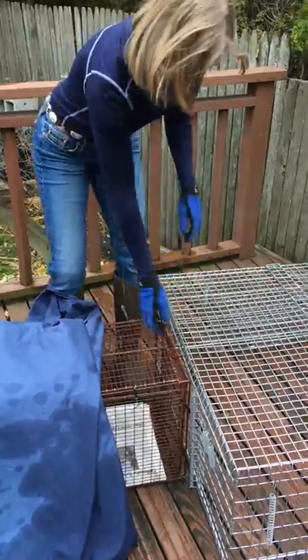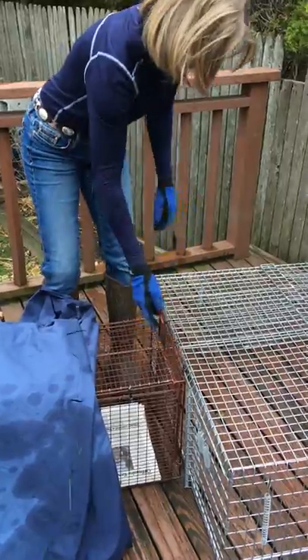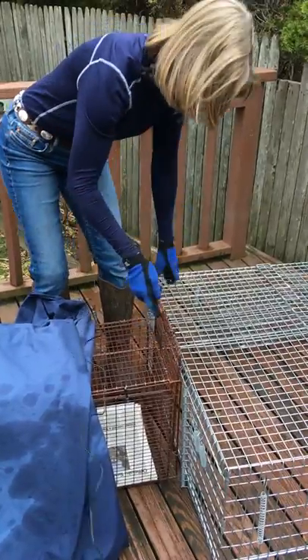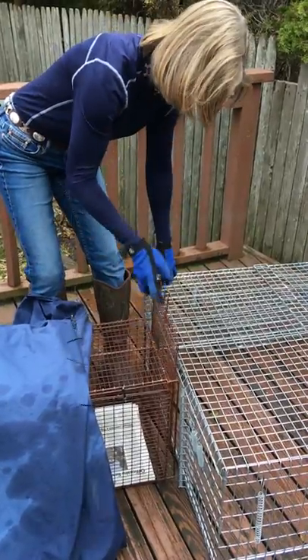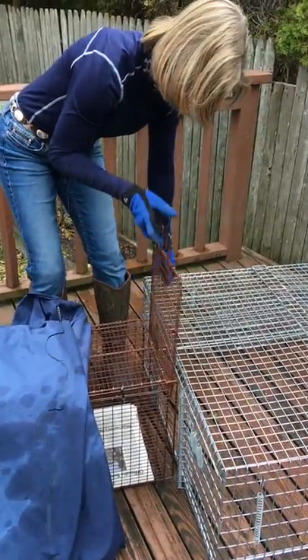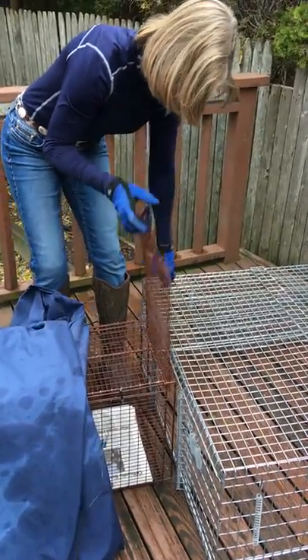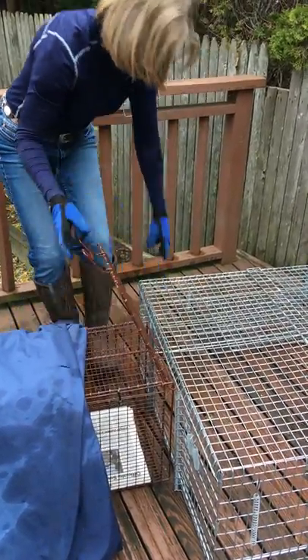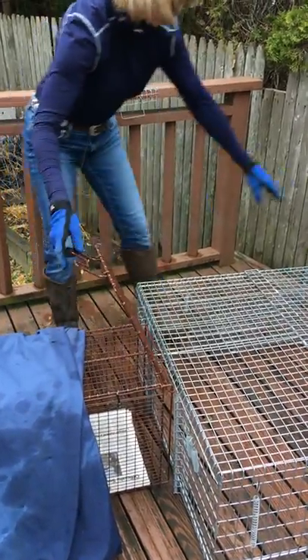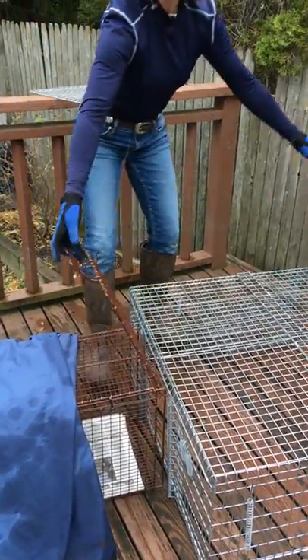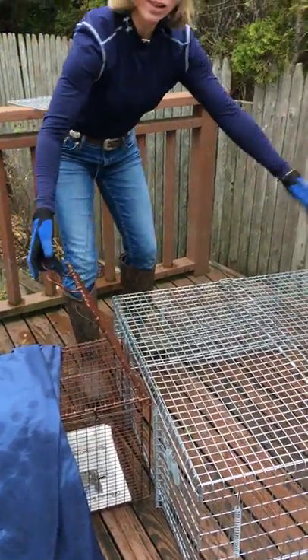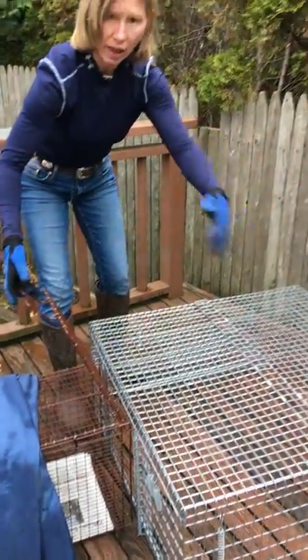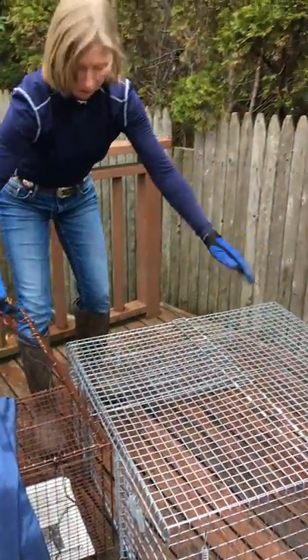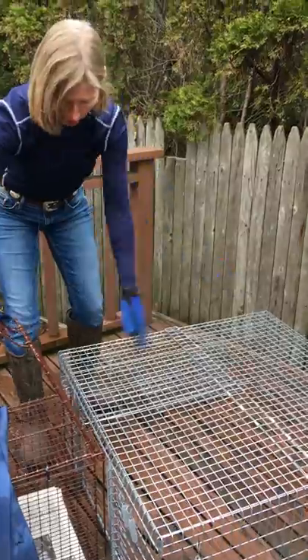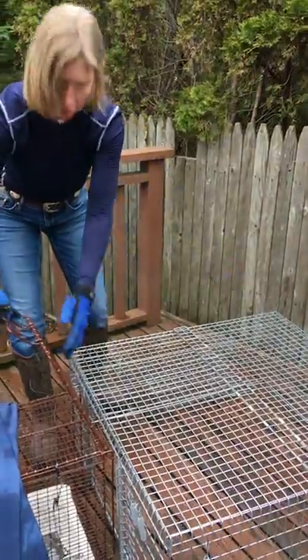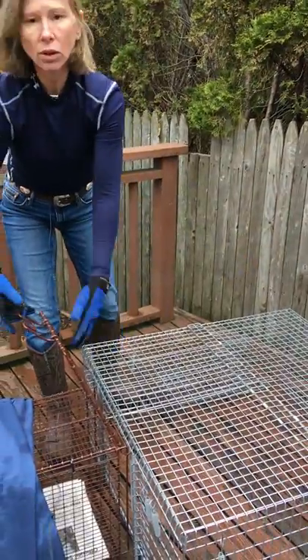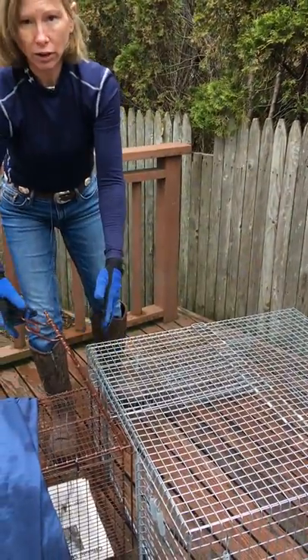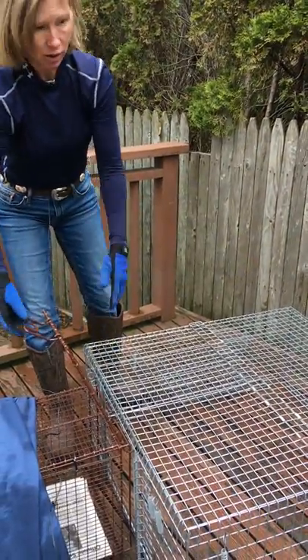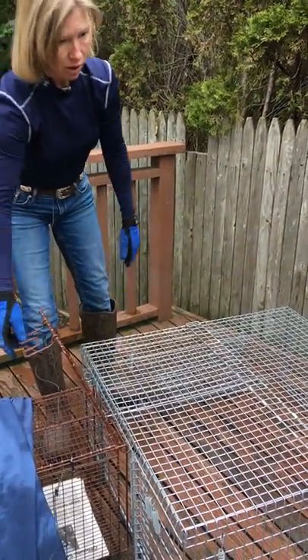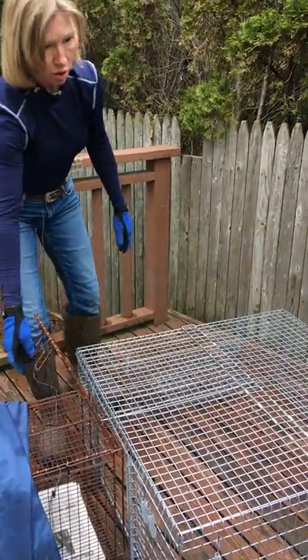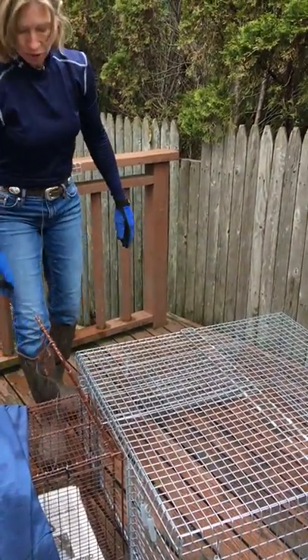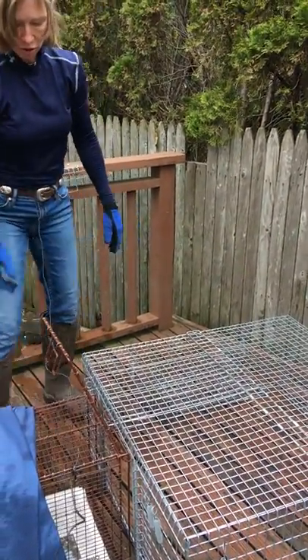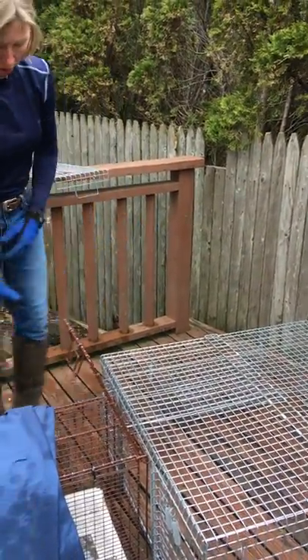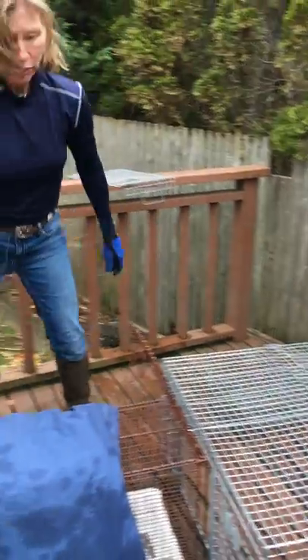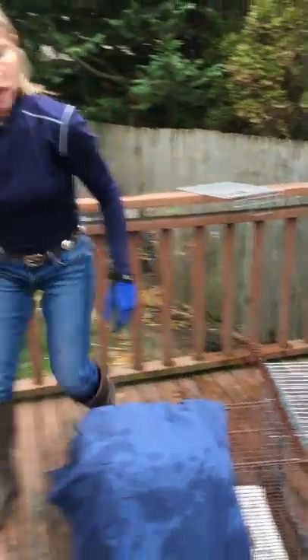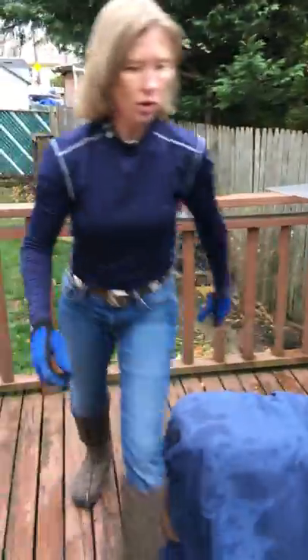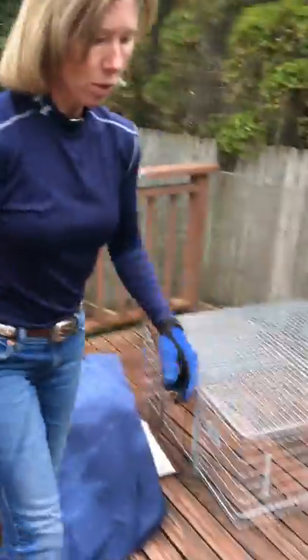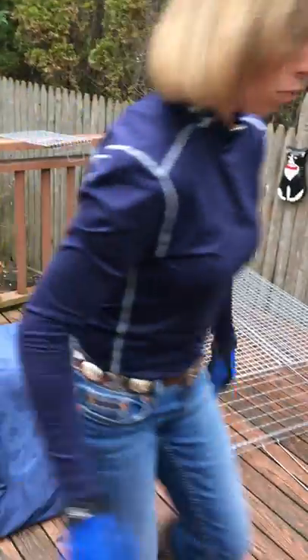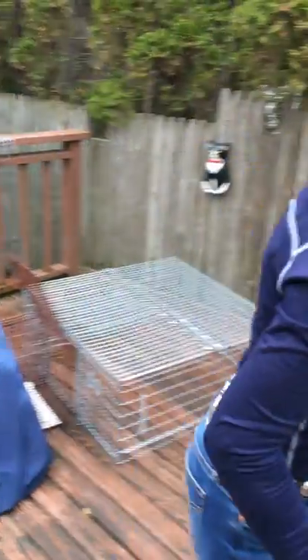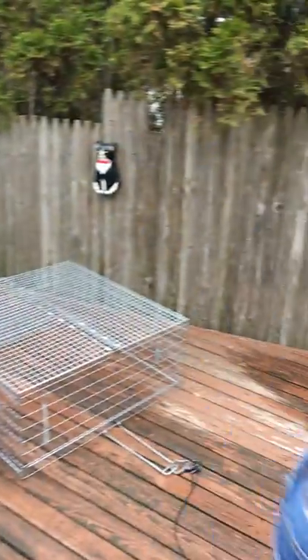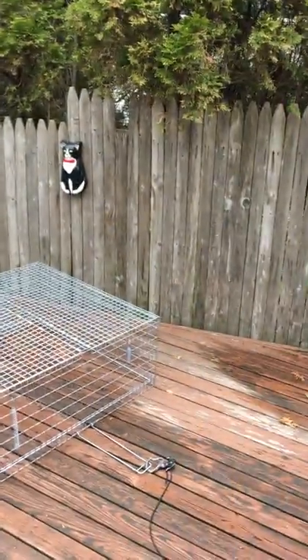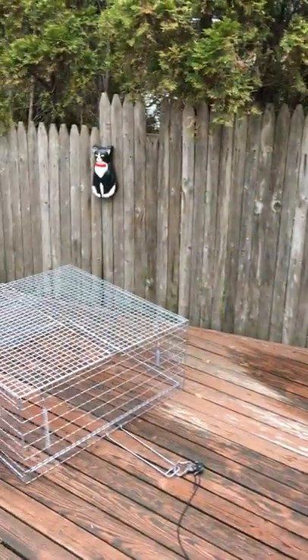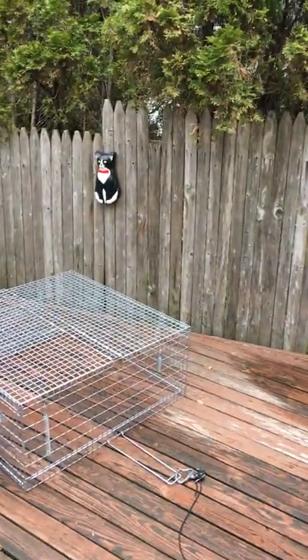And then you lift this up, and then you try to guide the cat to go into the carrier. So I'm going to show you how to do that with my little pumpkin. Come on, pumpkin.